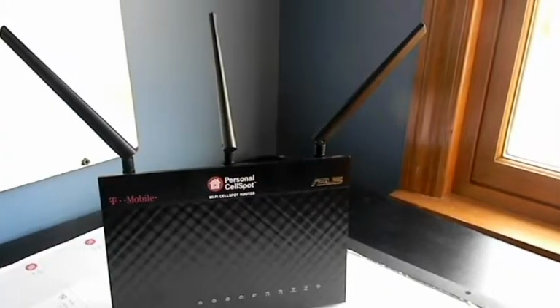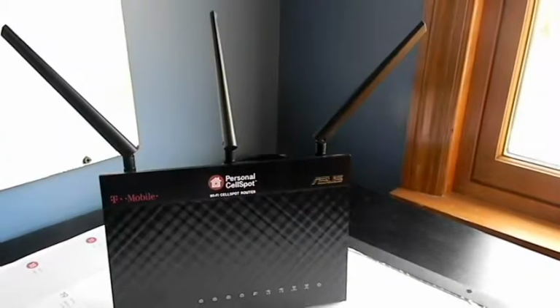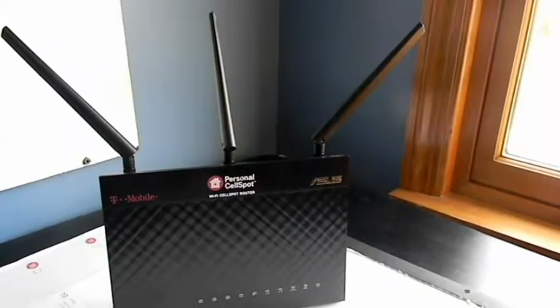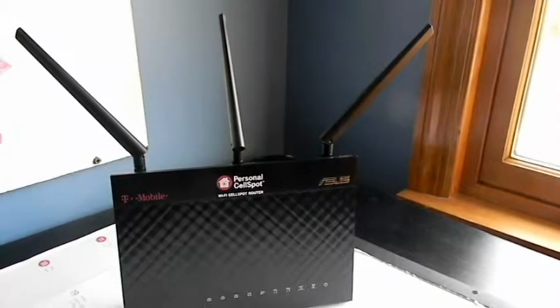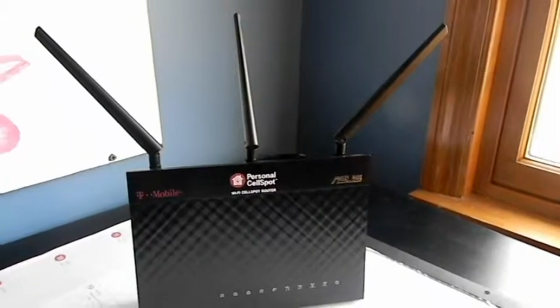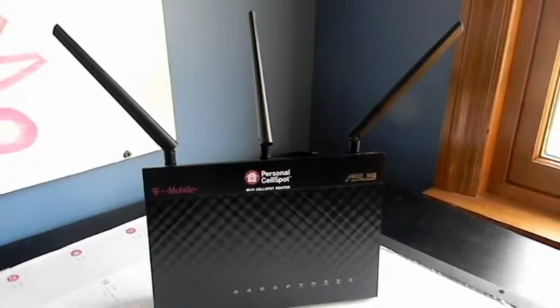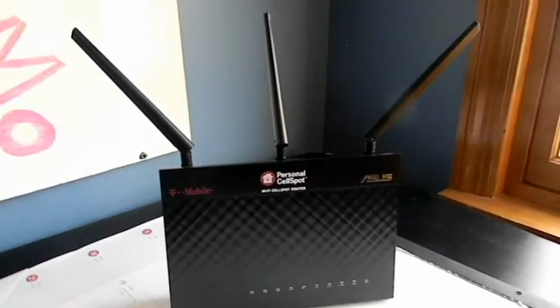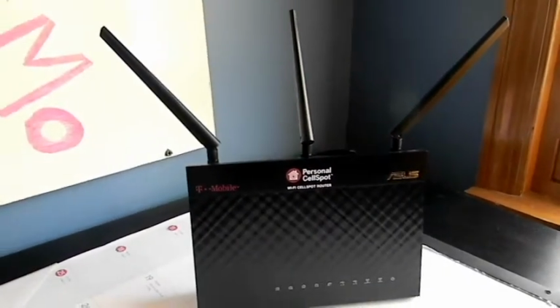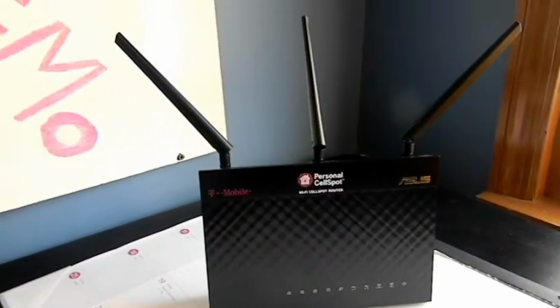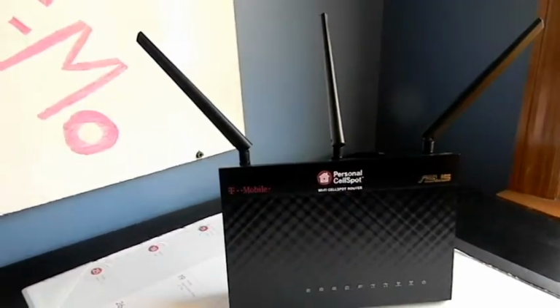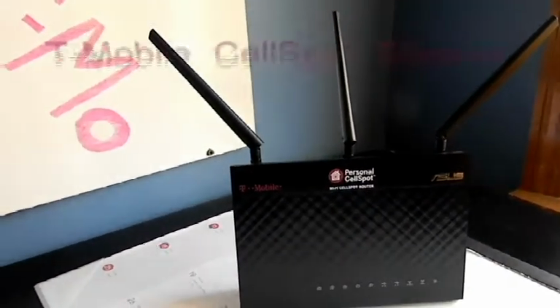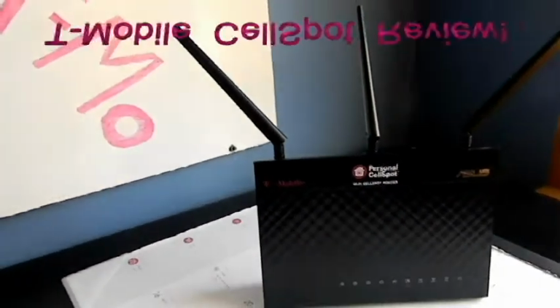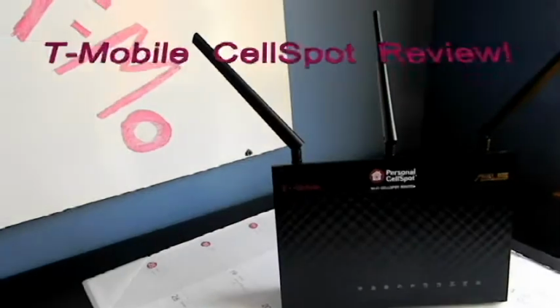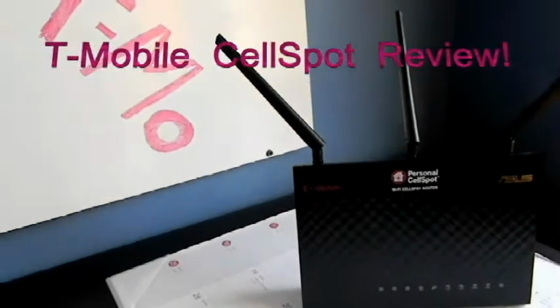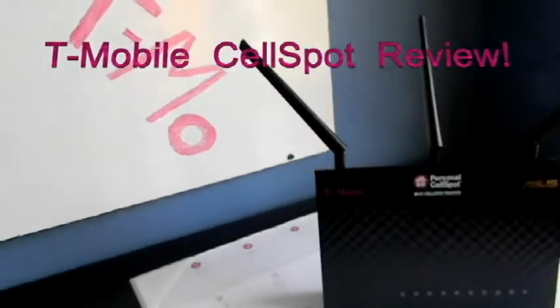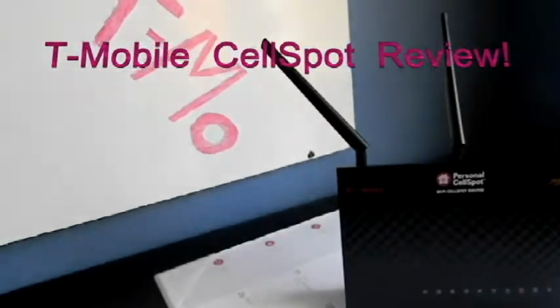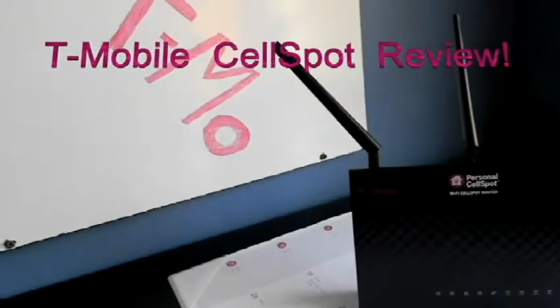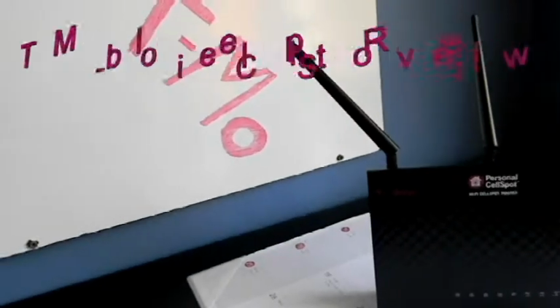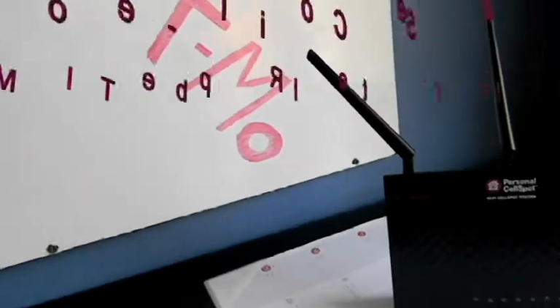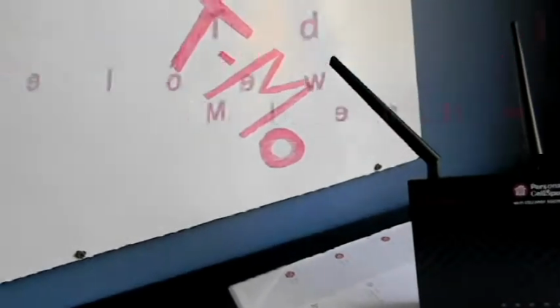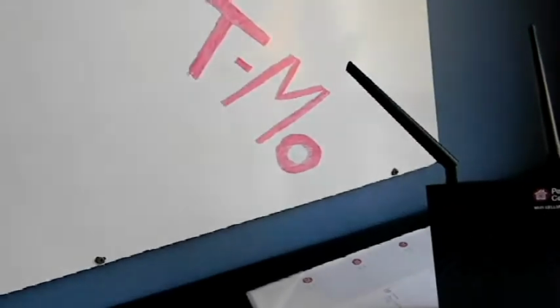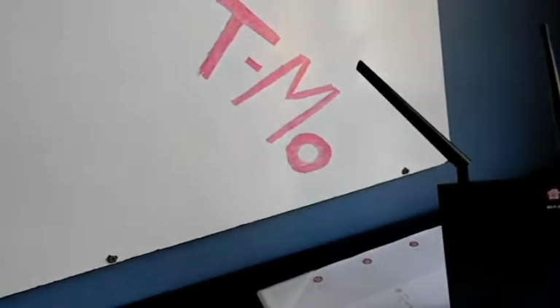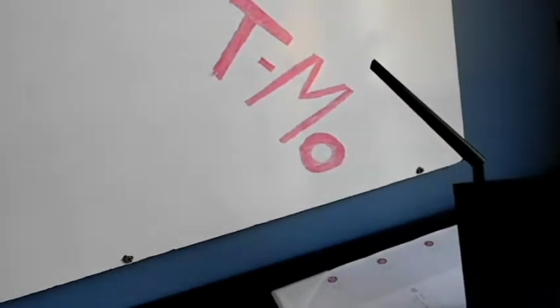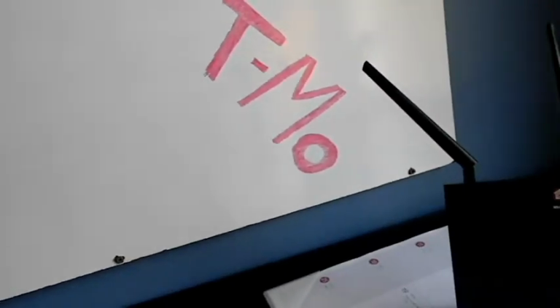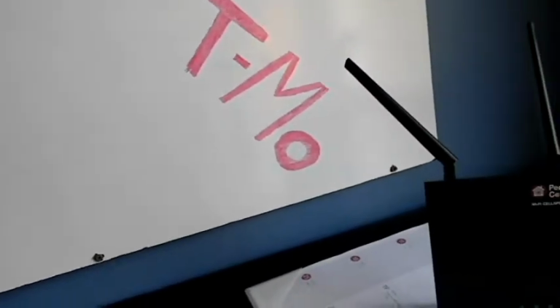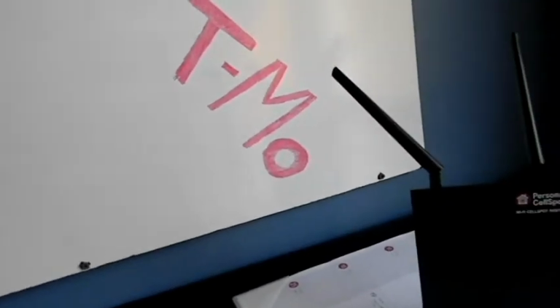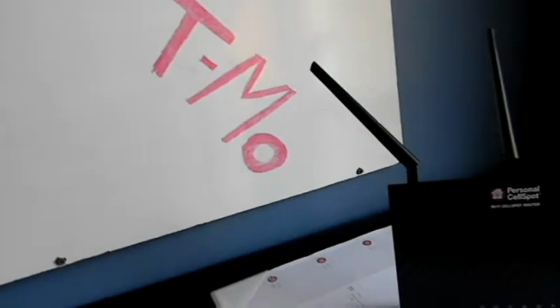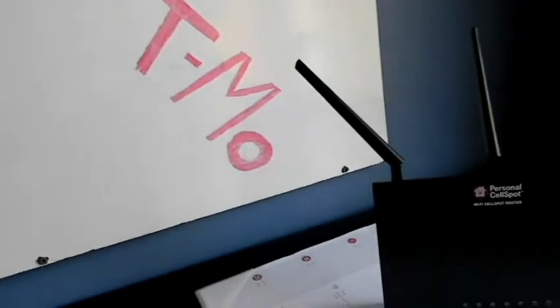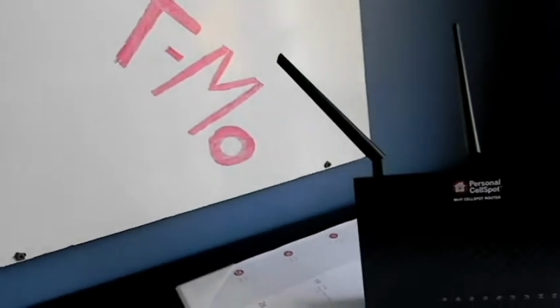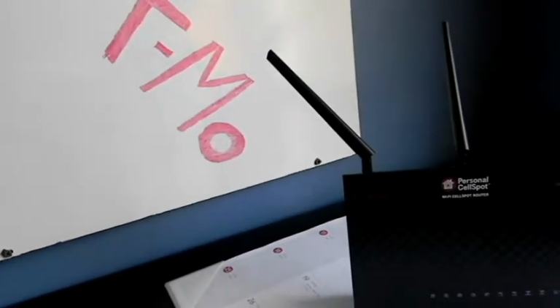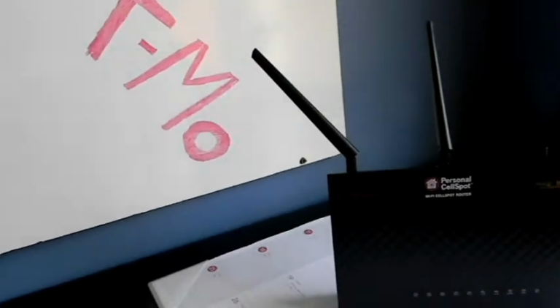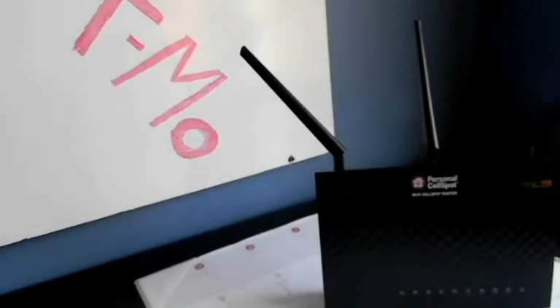Hey guys, how's it going? Today we're going to be taking a look at the T-Mobile Cell Spot. This is an amazing dual band router made by ASUS that T-Mobile will give to you for only a $25 deposit.